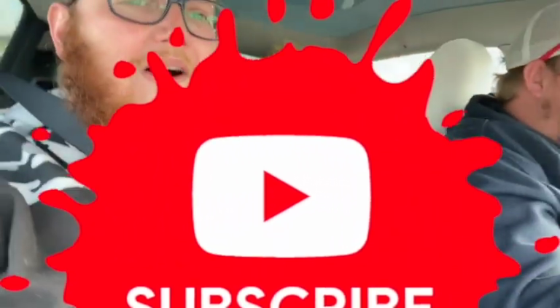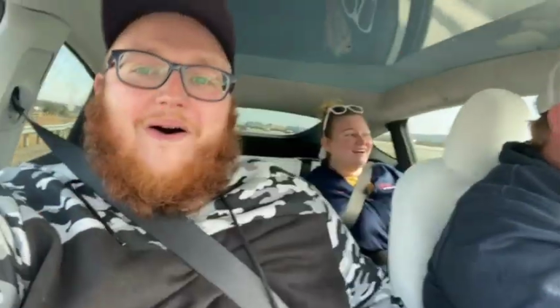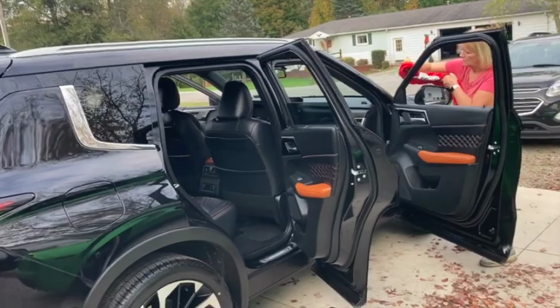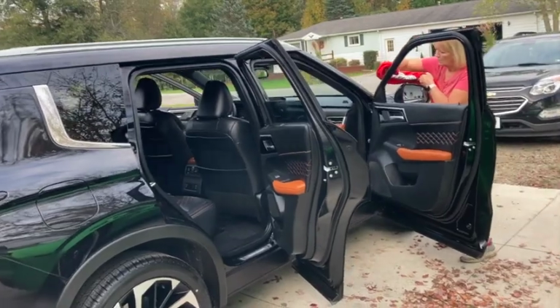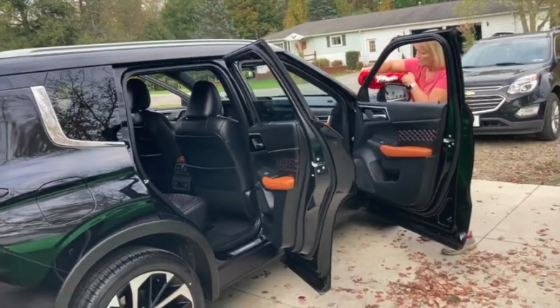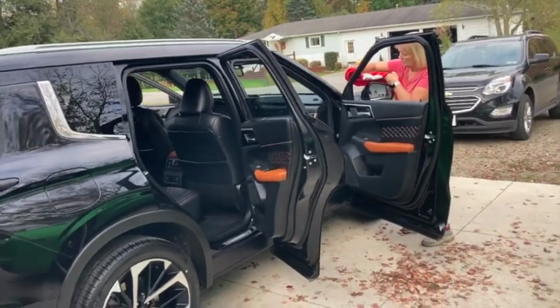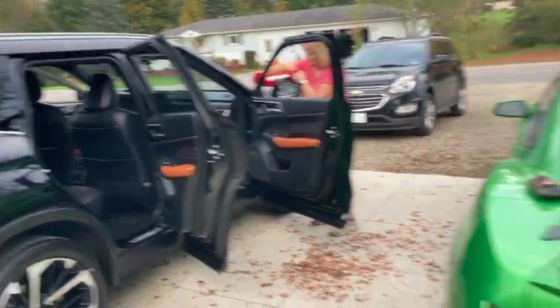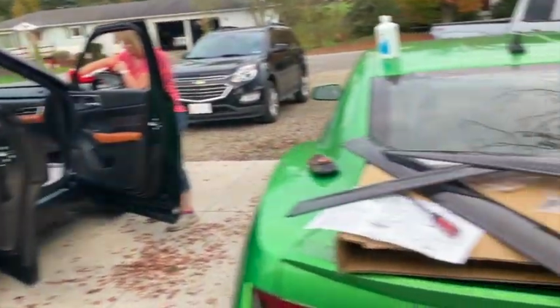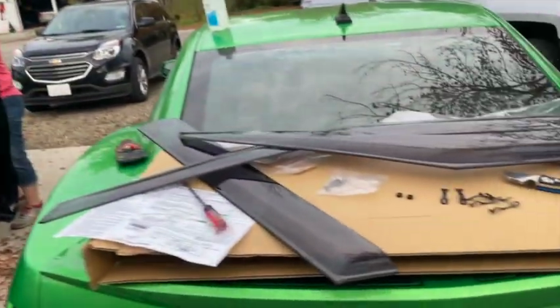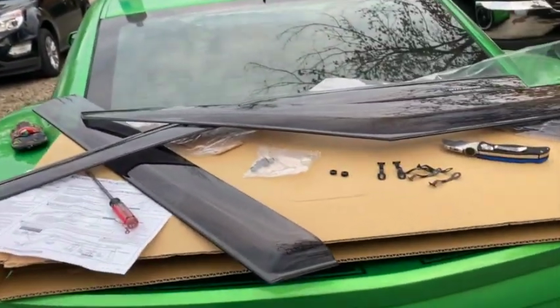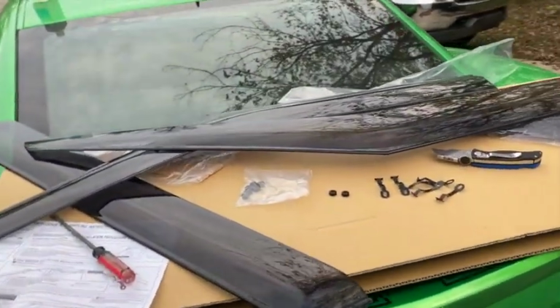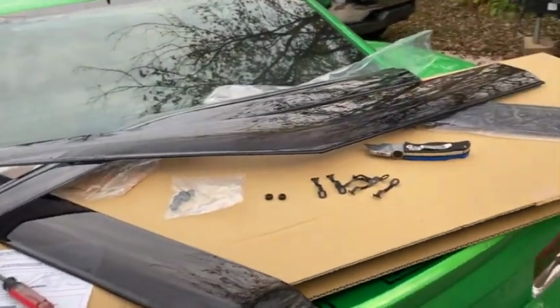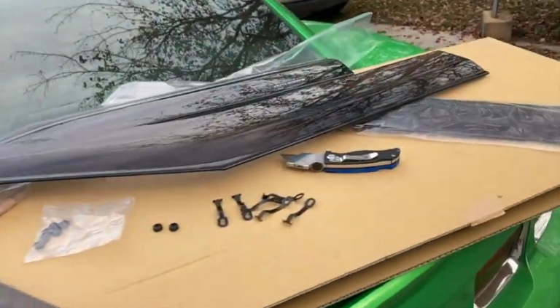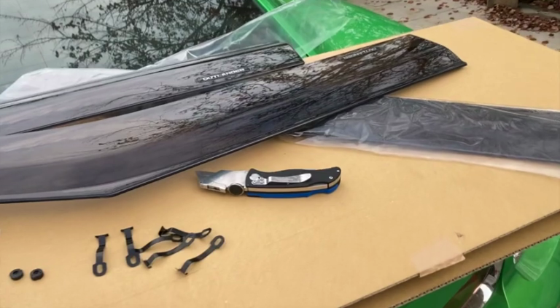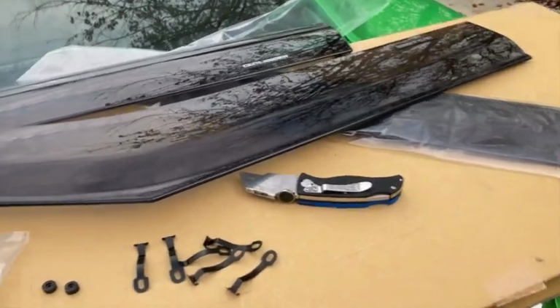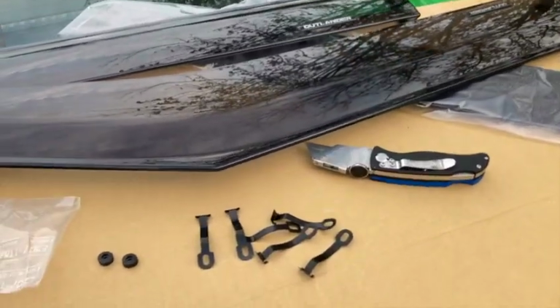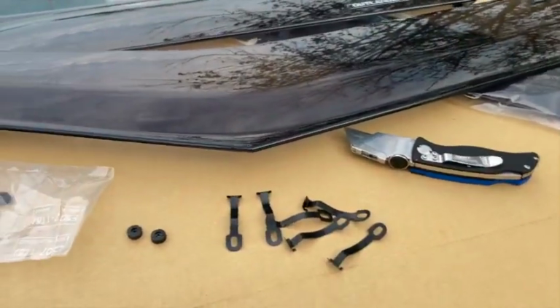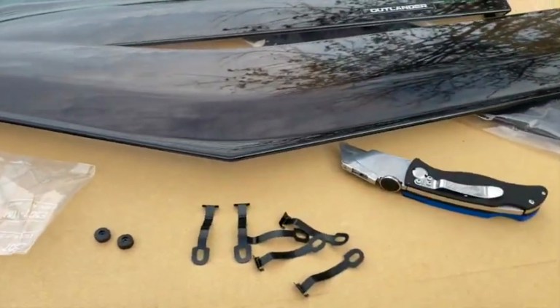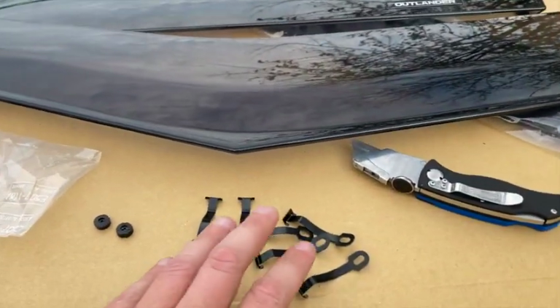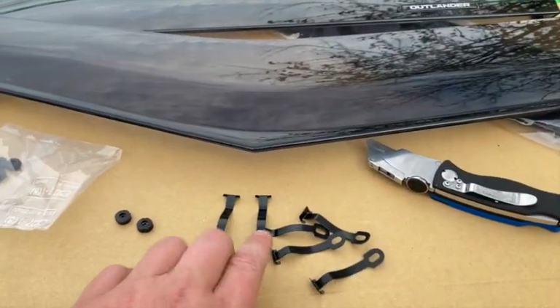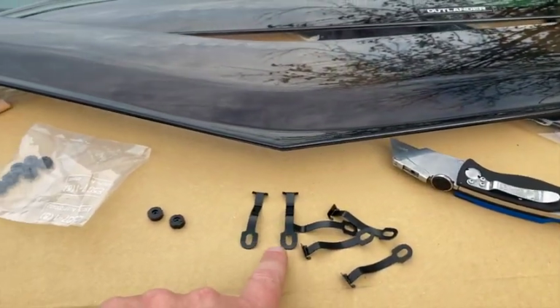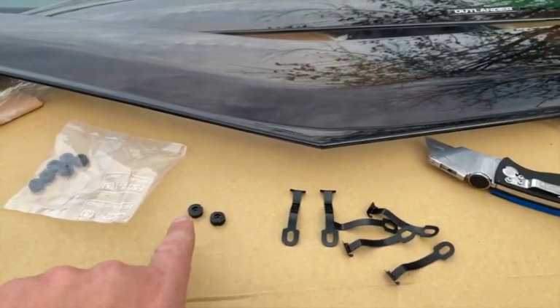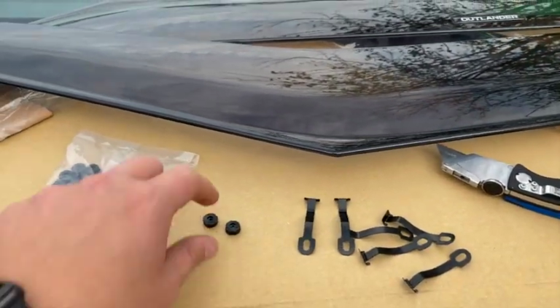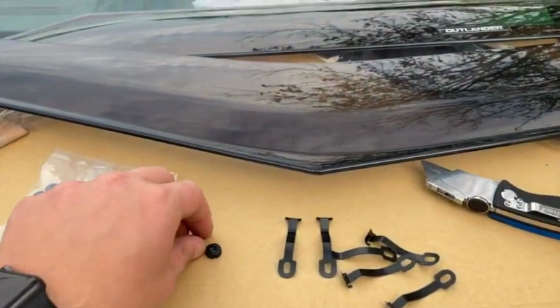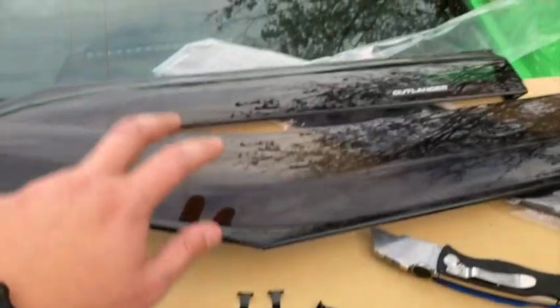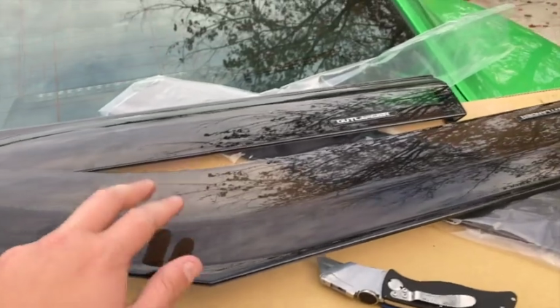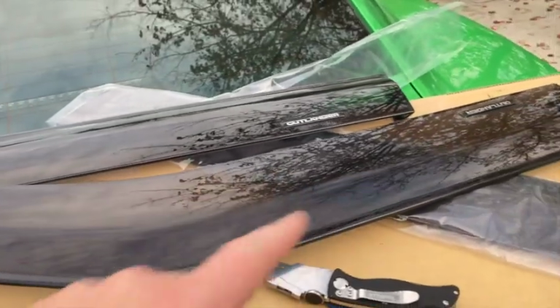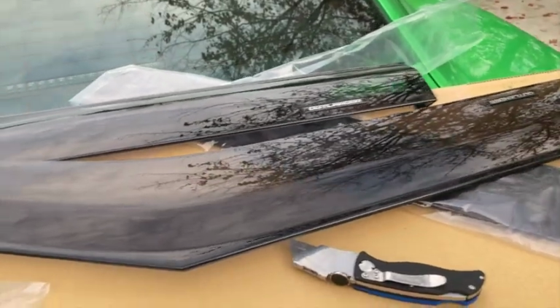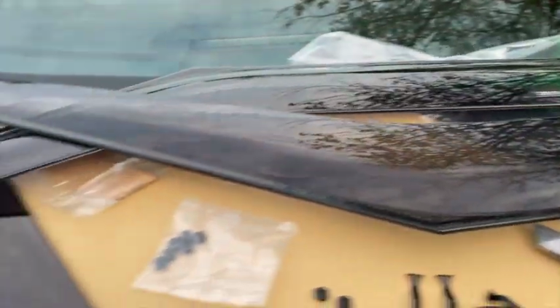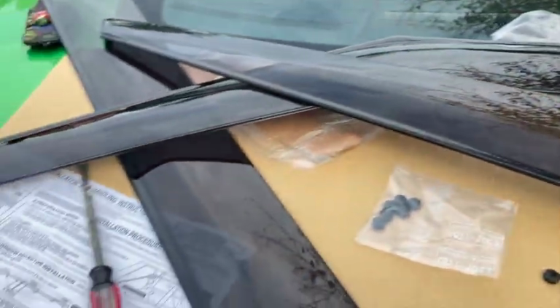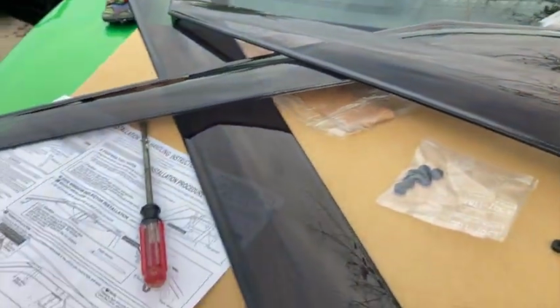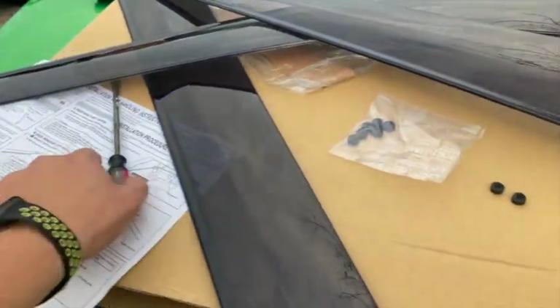We are going to add vent shades to a 2022 Mitsubishi Outlander. This is what it comes with — eight of these clips and eight of these little things, one for each window.